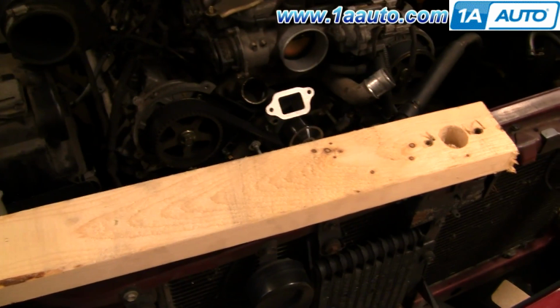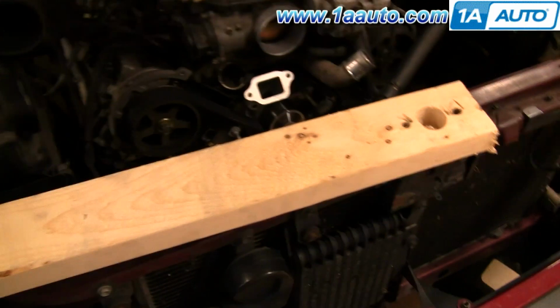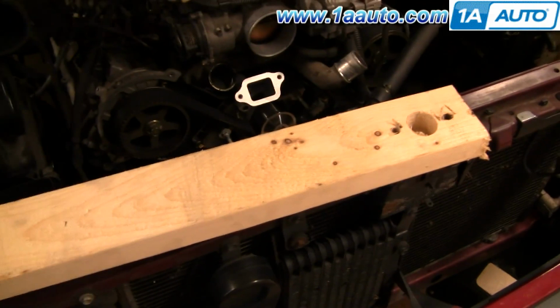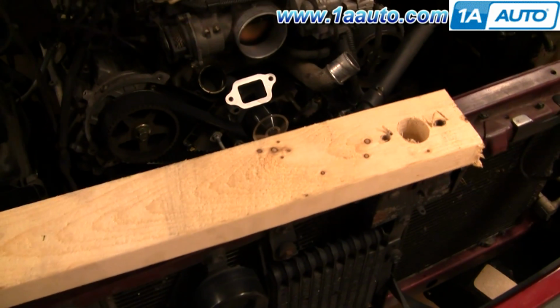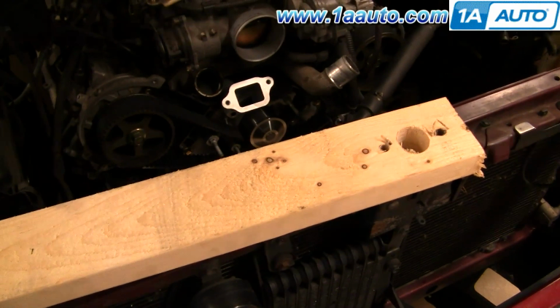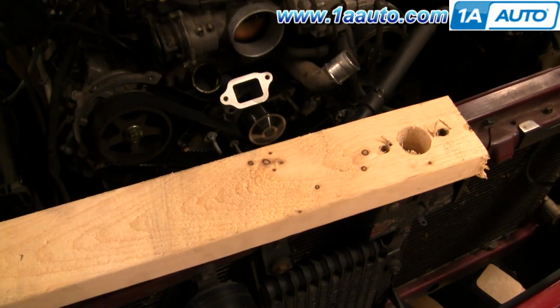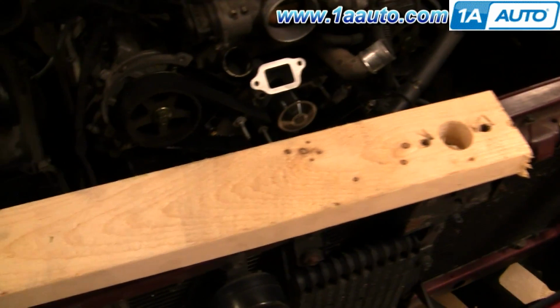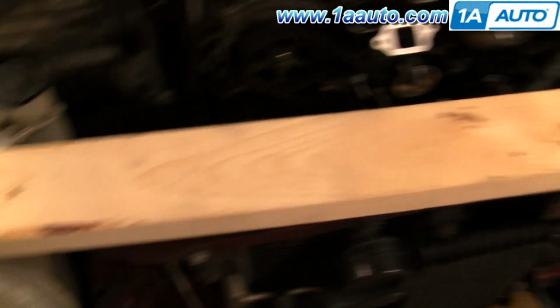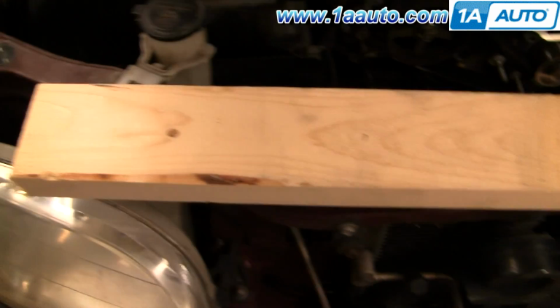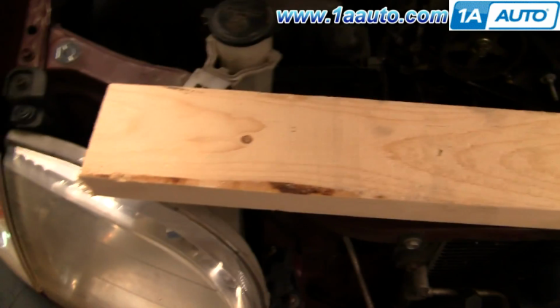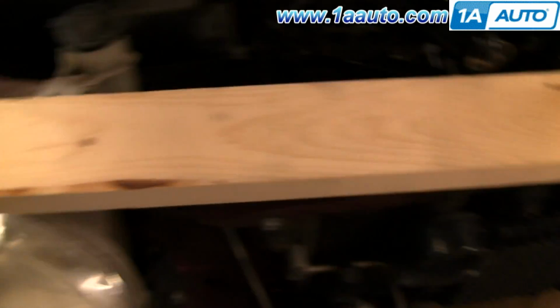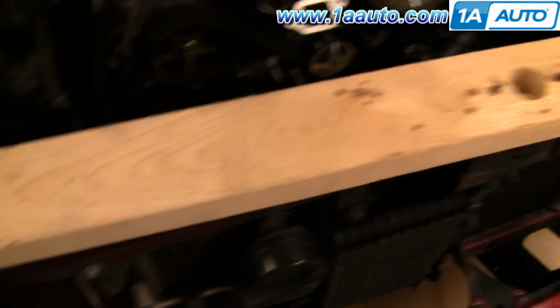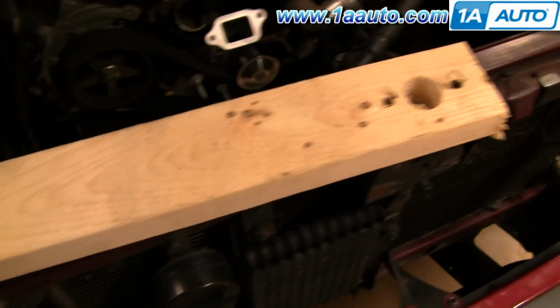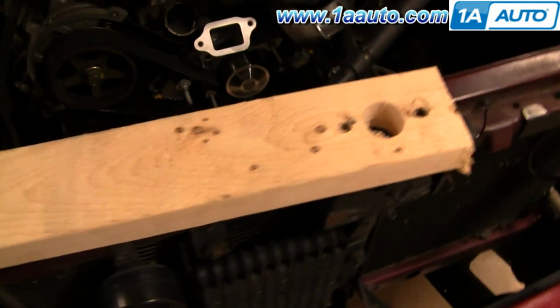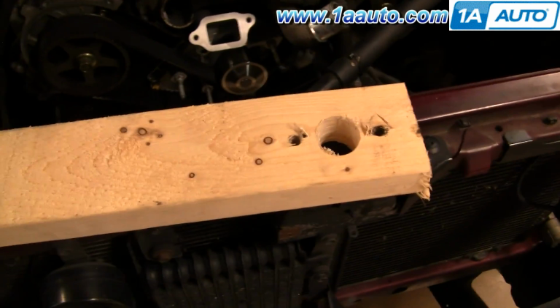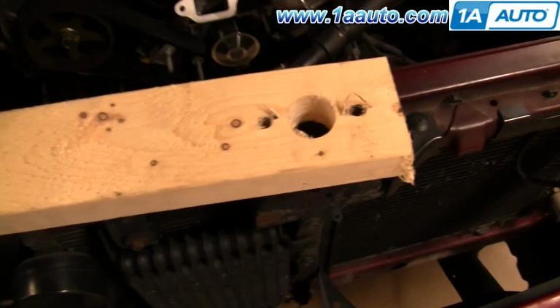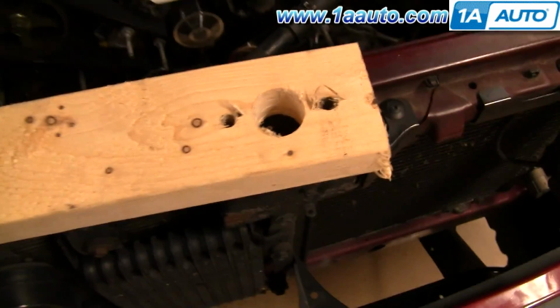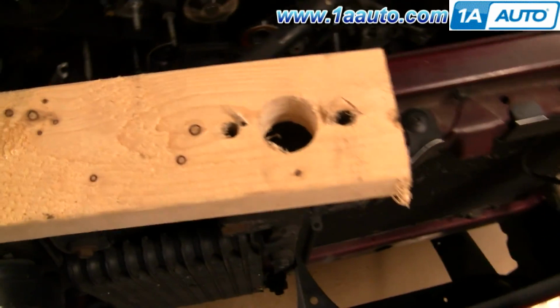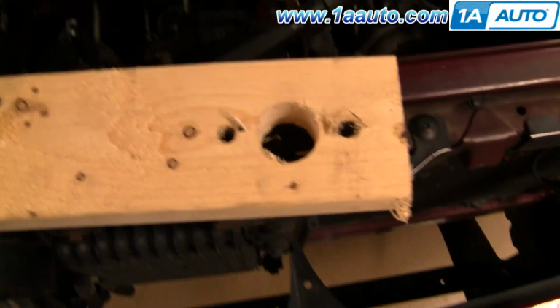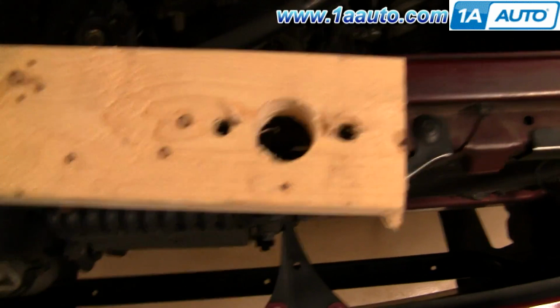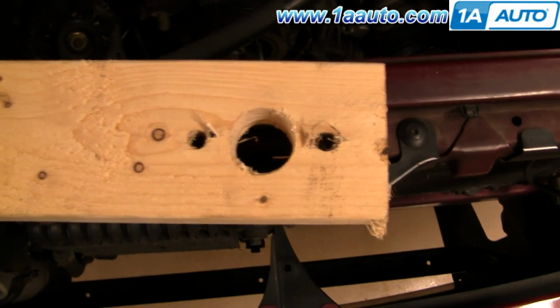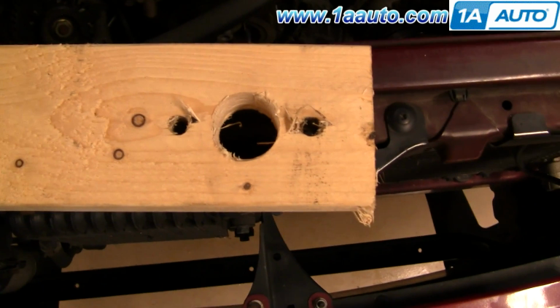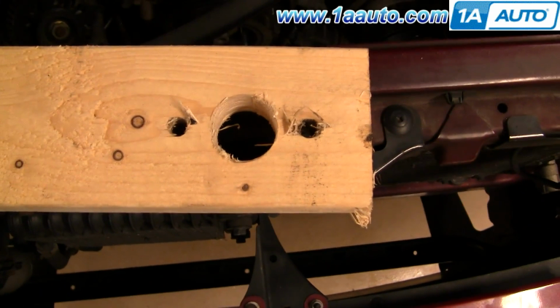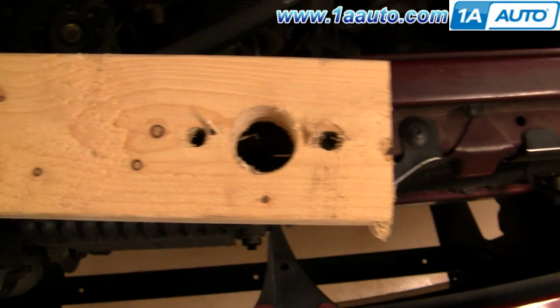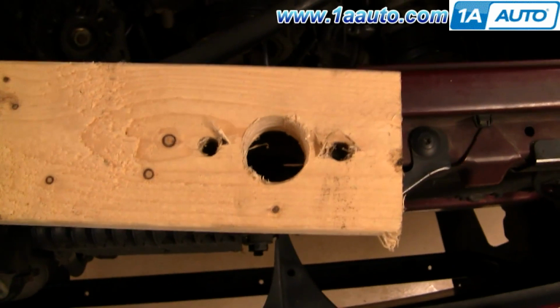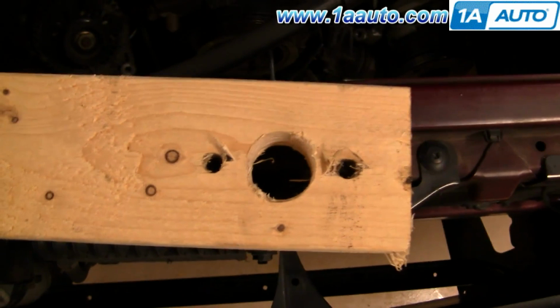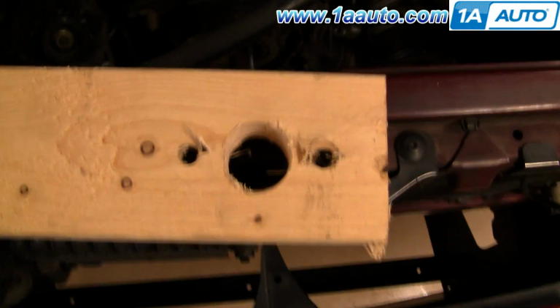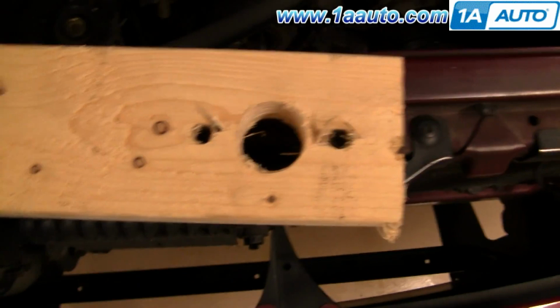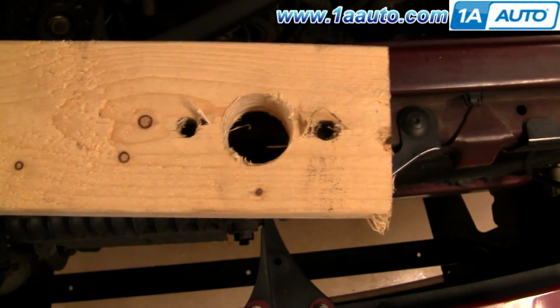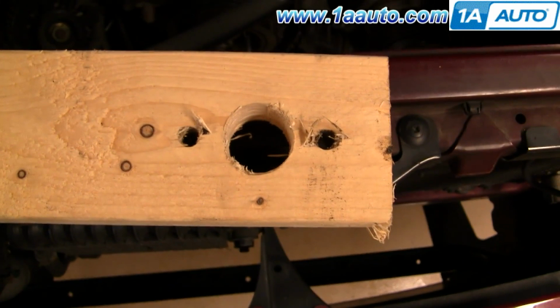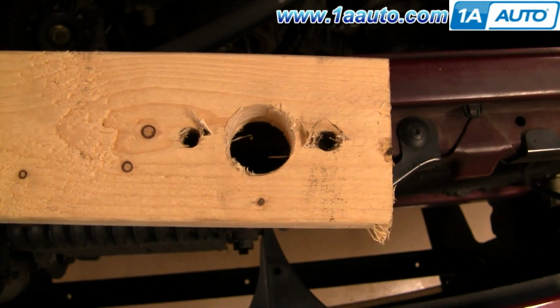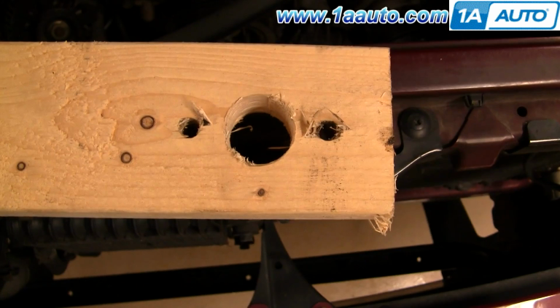It's time to tighten the harmonic balancer, and here is my special tool. It's a 2x4, just over 2 feet long, with a large hole and 2 smaller holes, and I'm going to bolt it in and show you how it works.